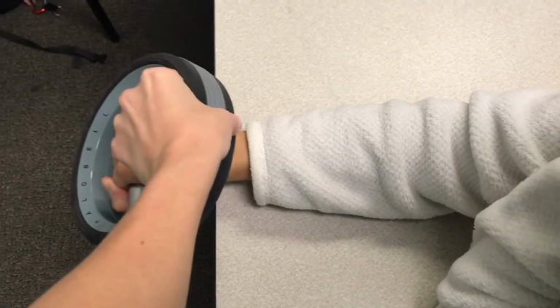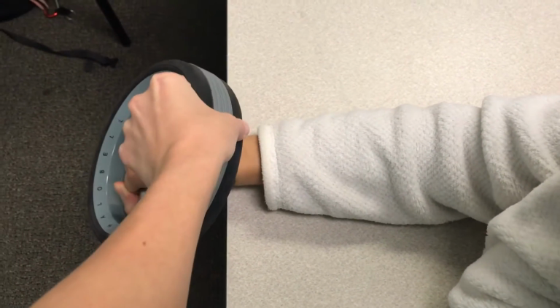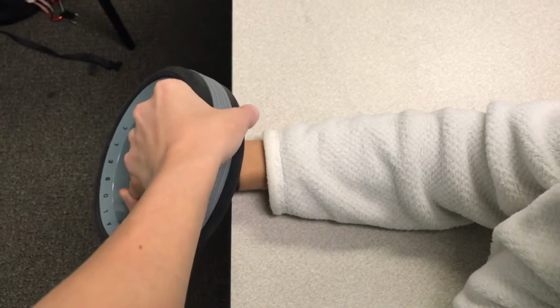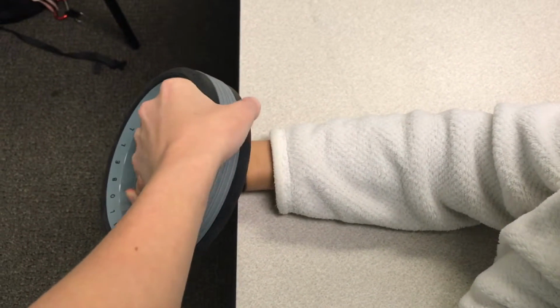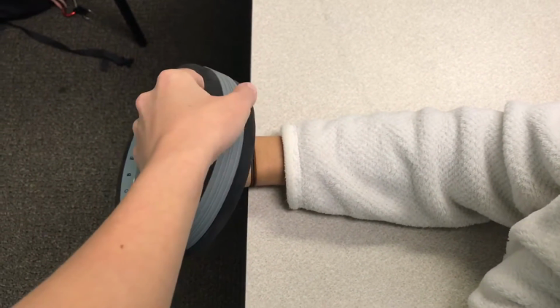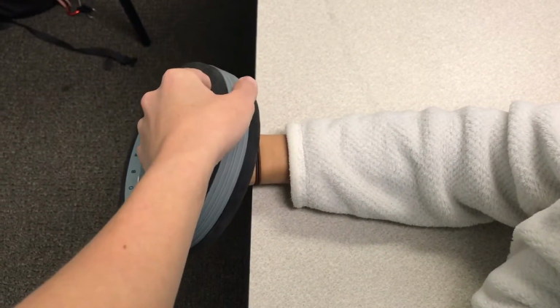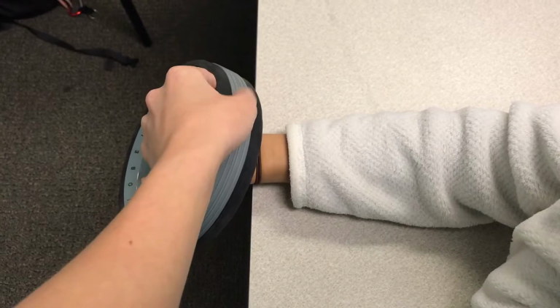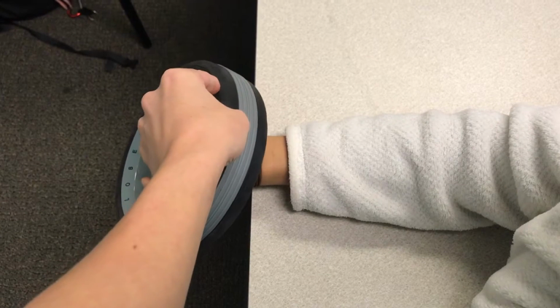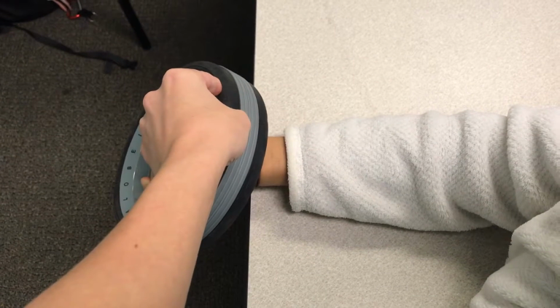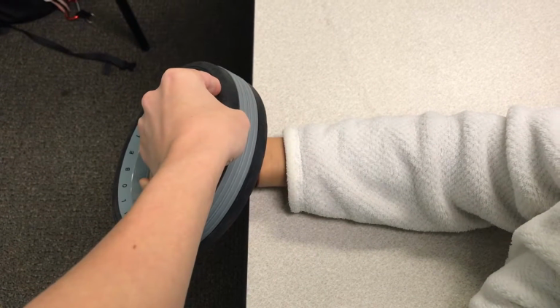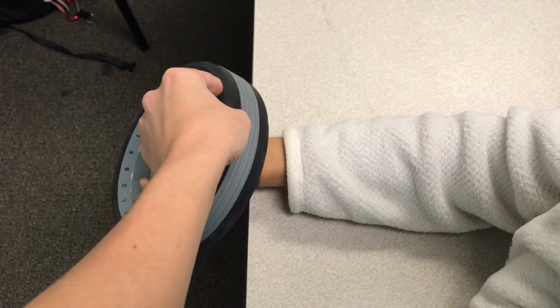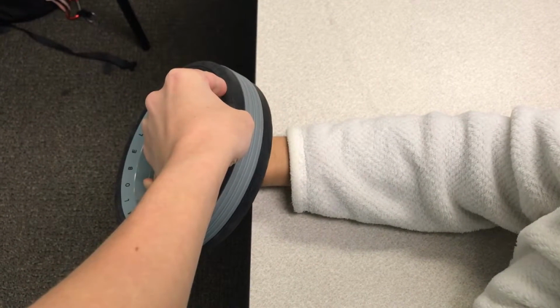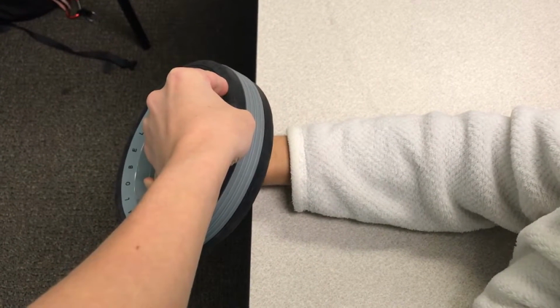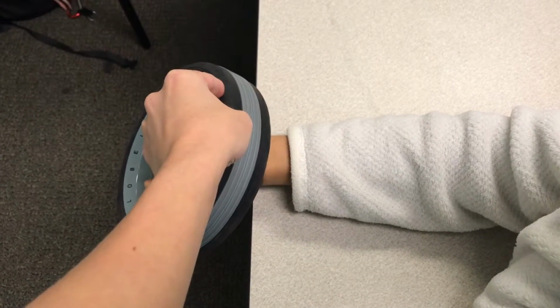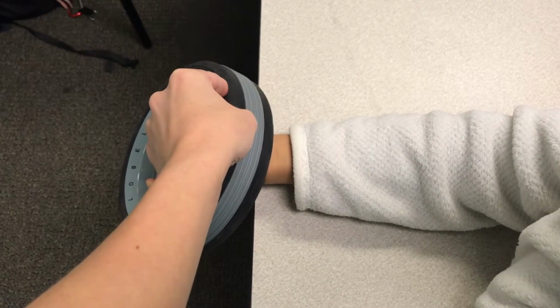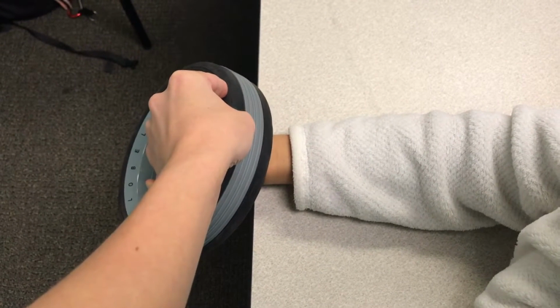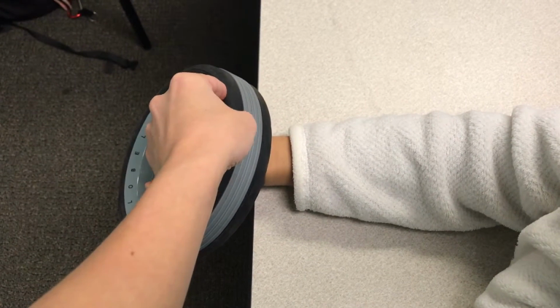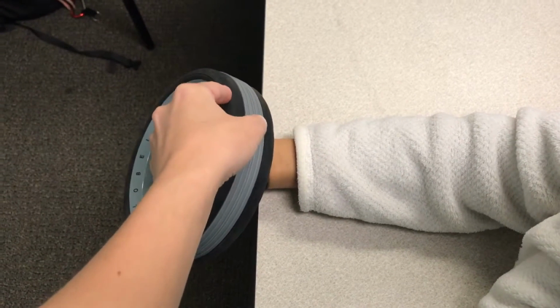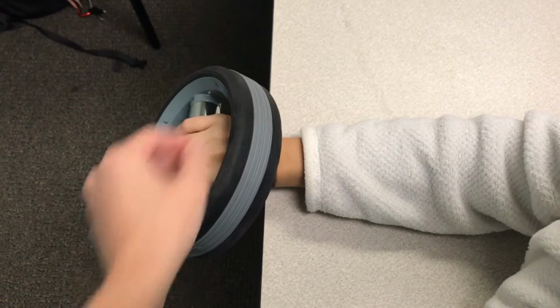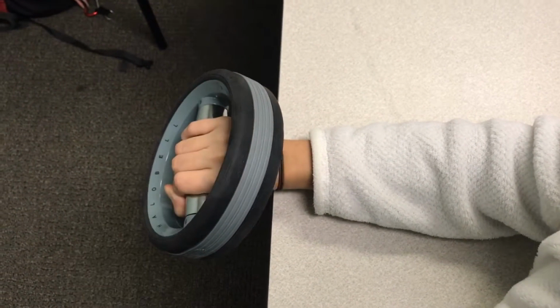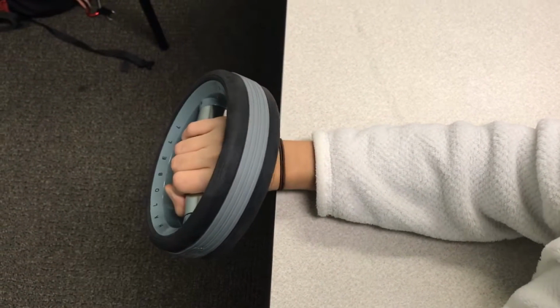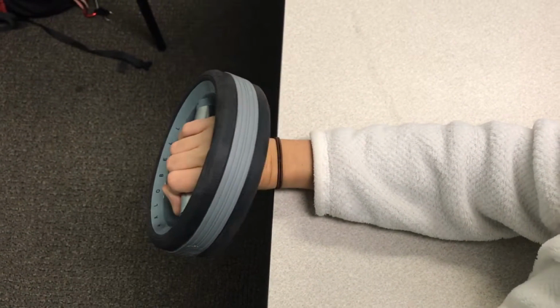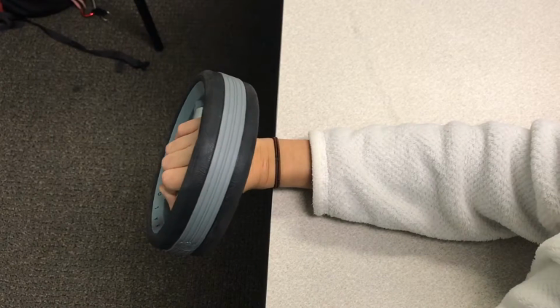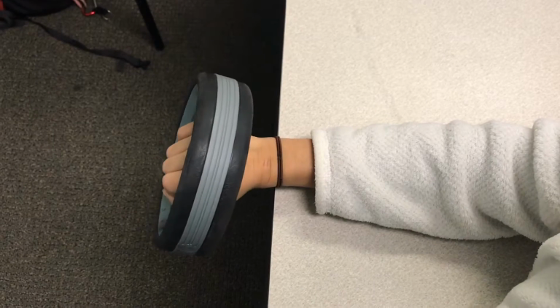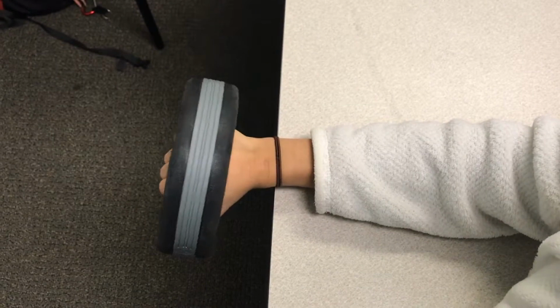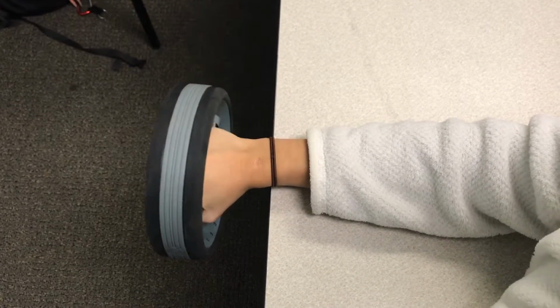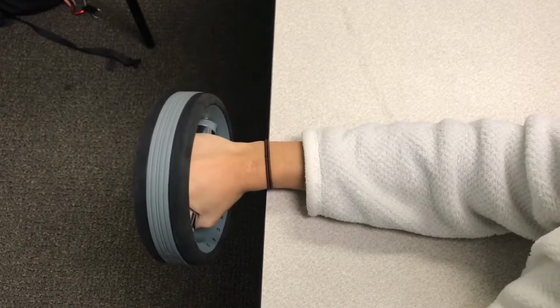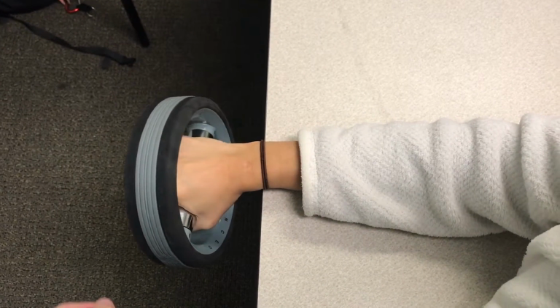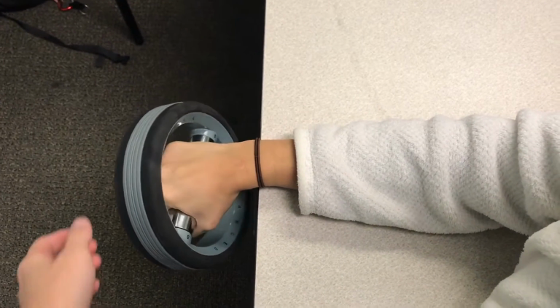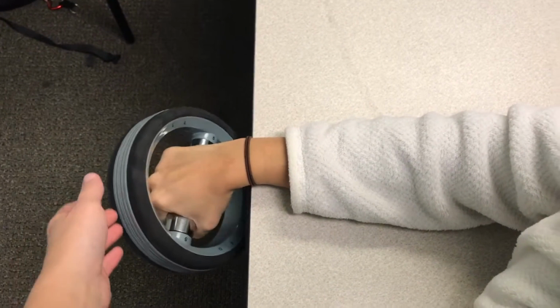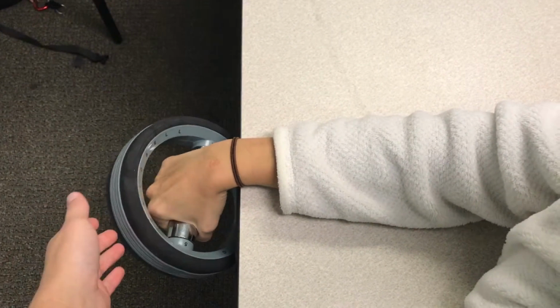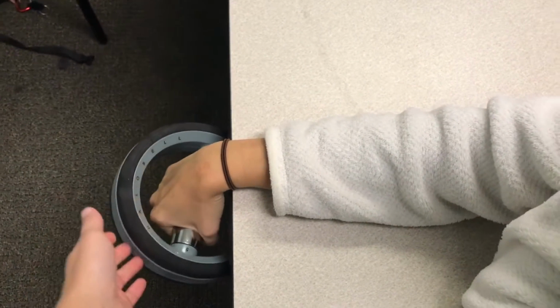The patient can also do this by using their other hand. The patient will then lower the weight without allowing it to slam down. Have the patient complete three sets of 10.